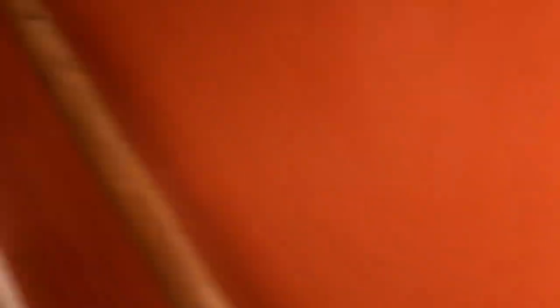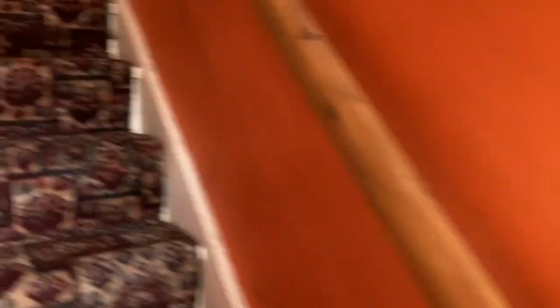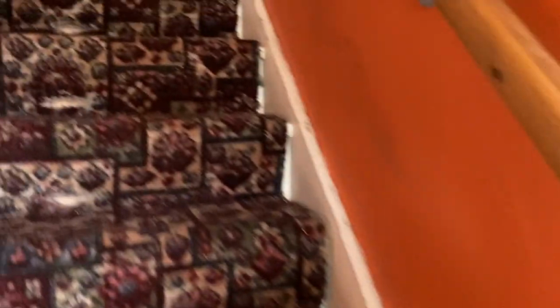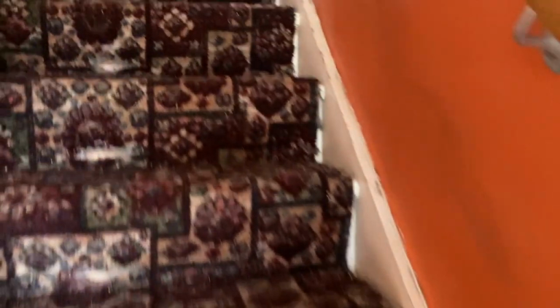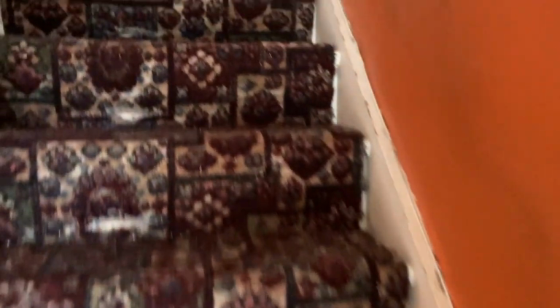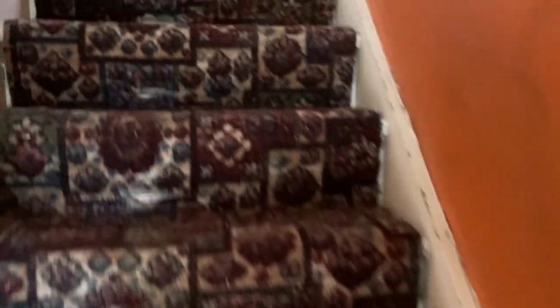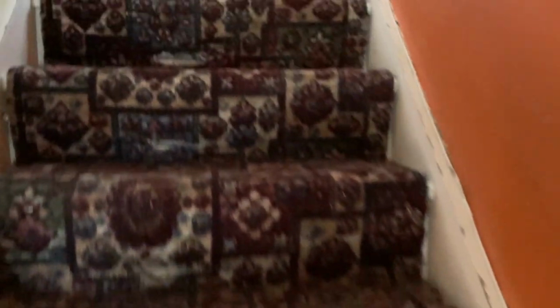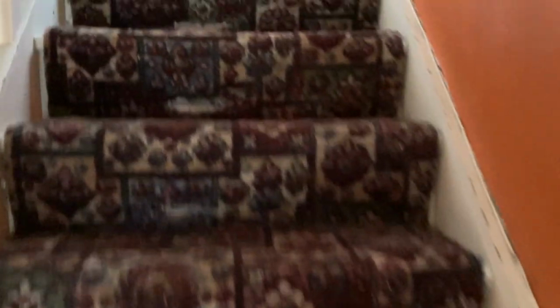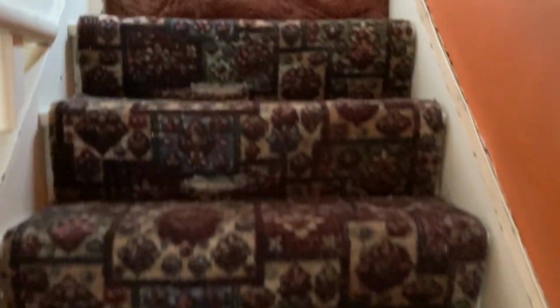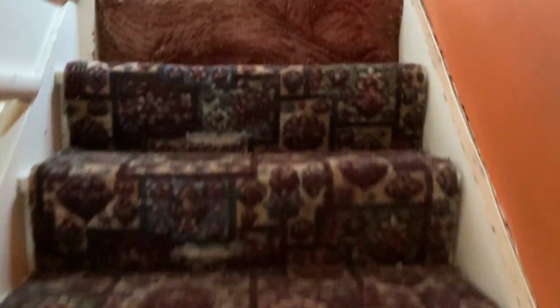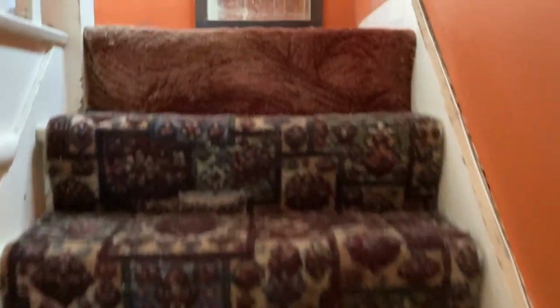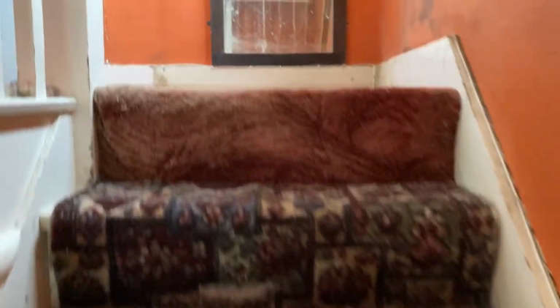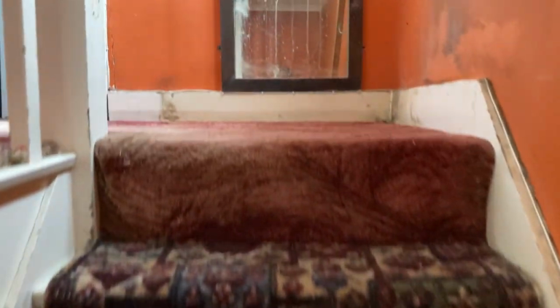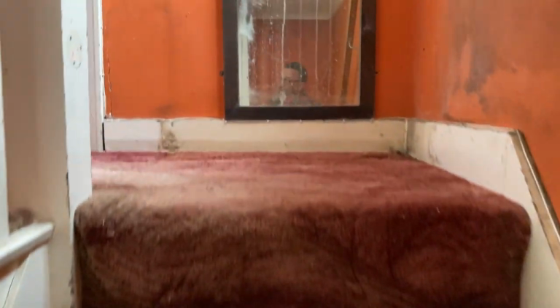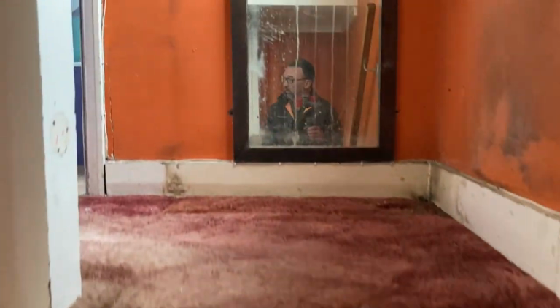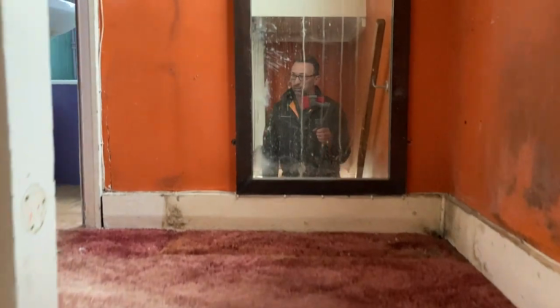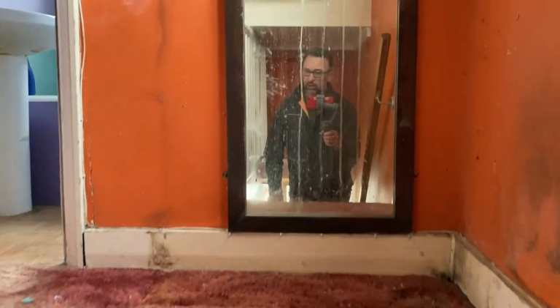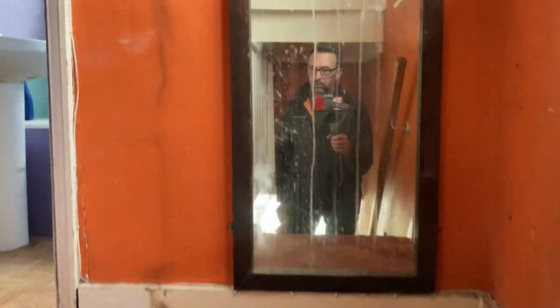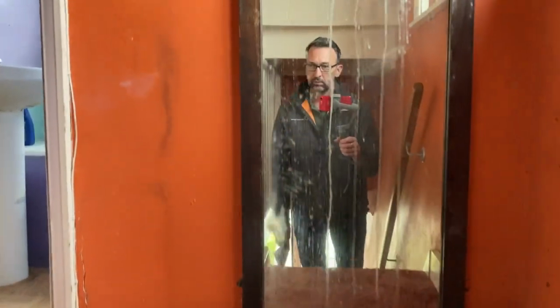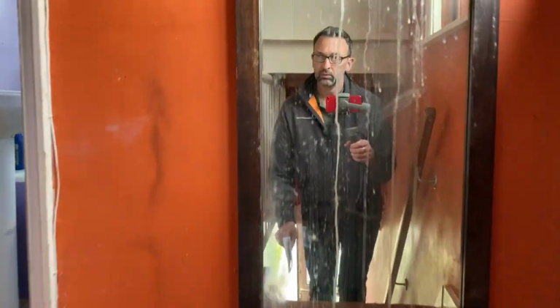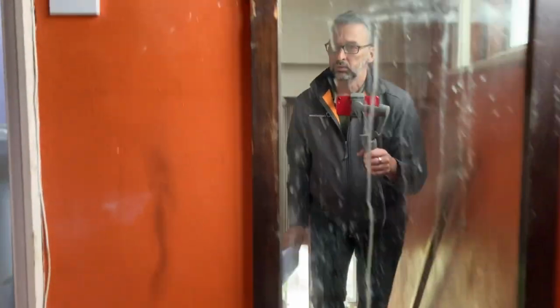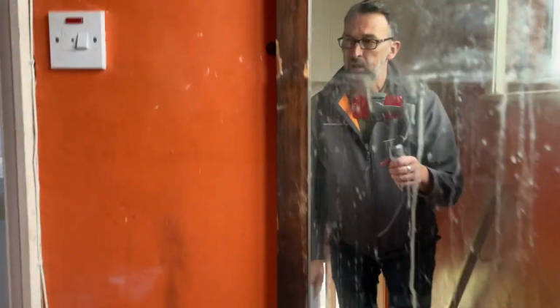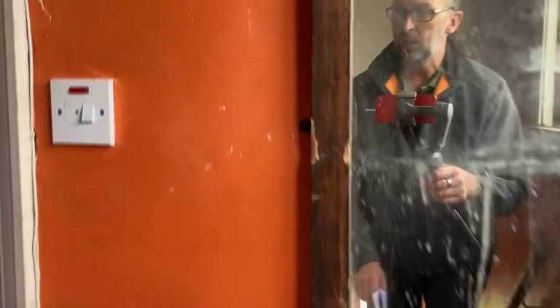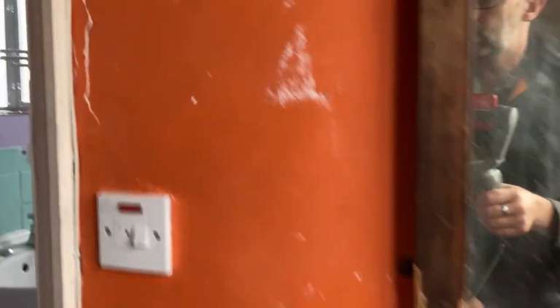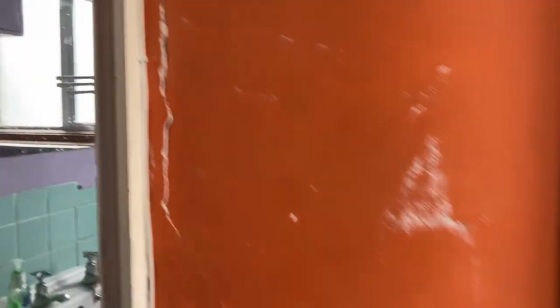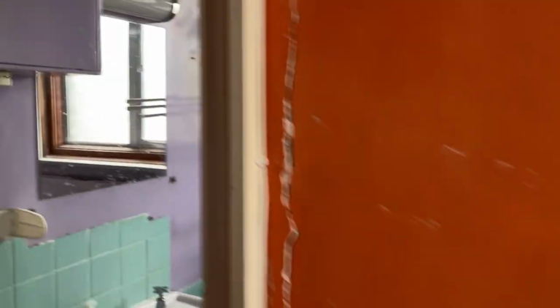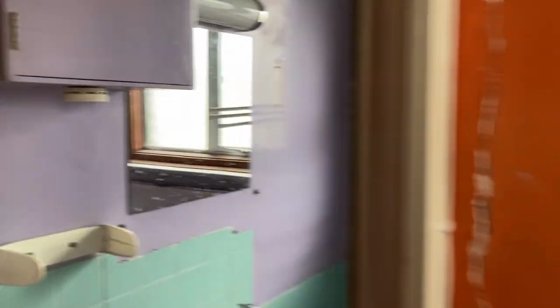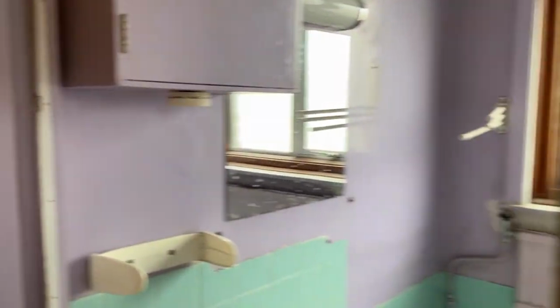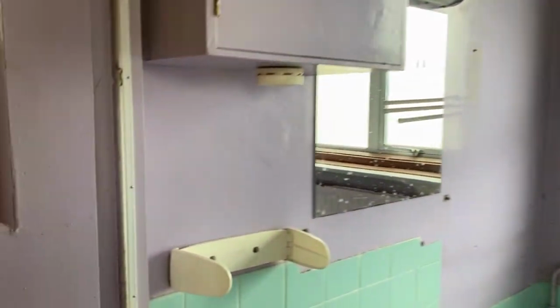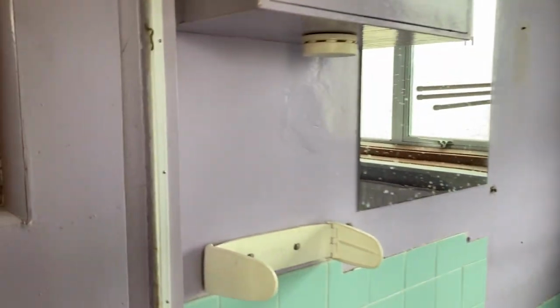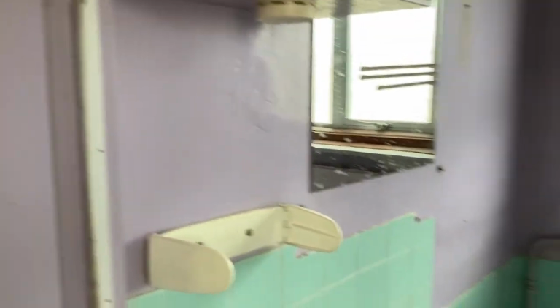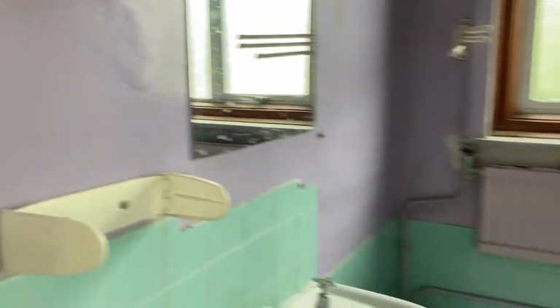So heading upstairs, three bedrooms and a bathroom. Here we are in the bathroom.